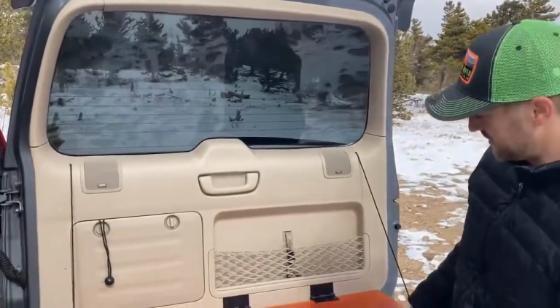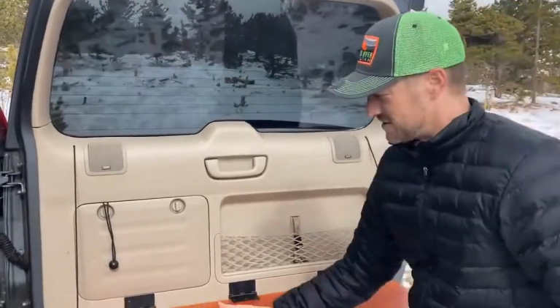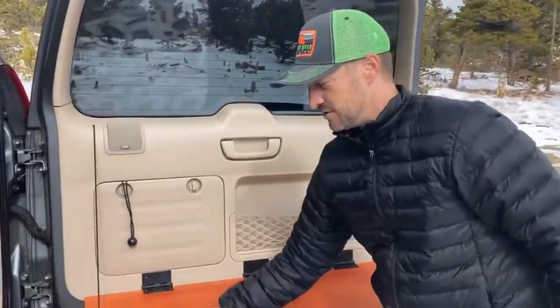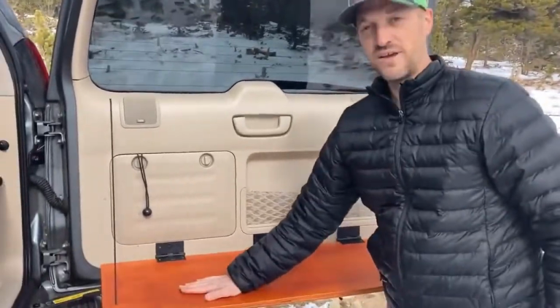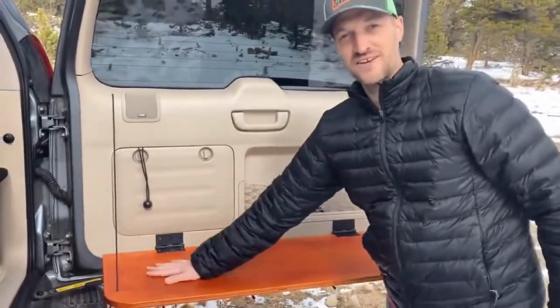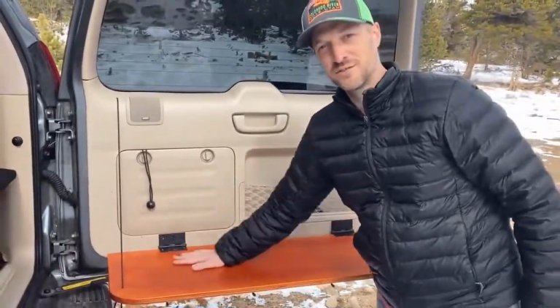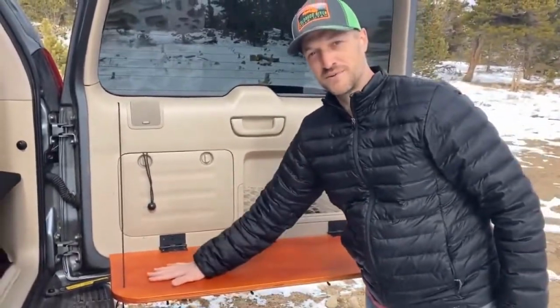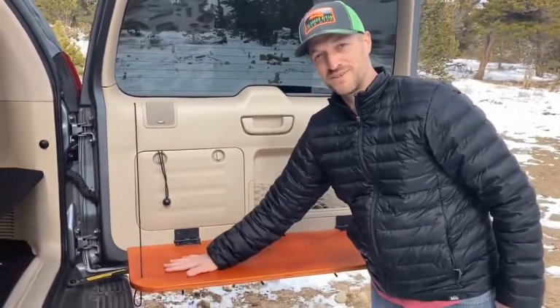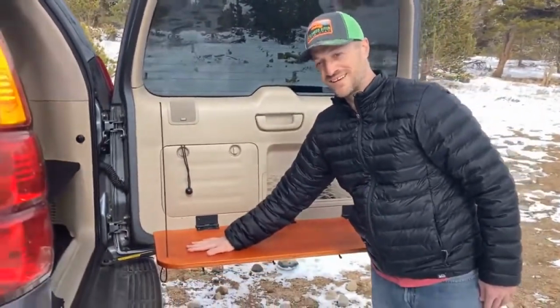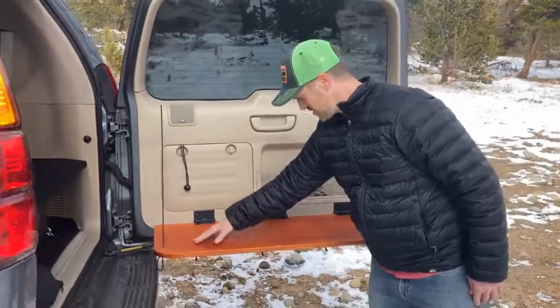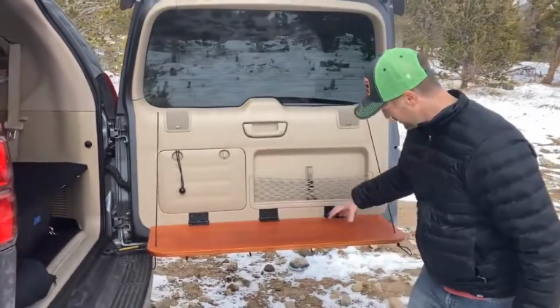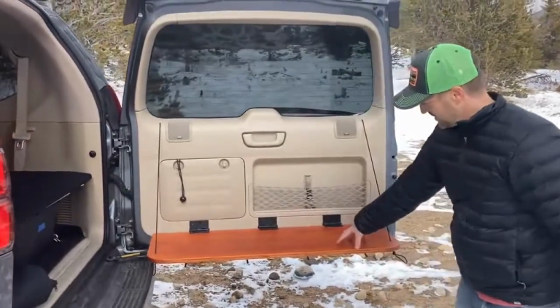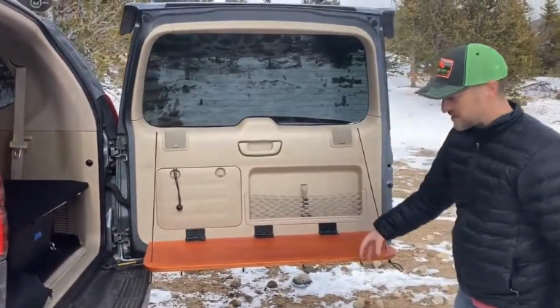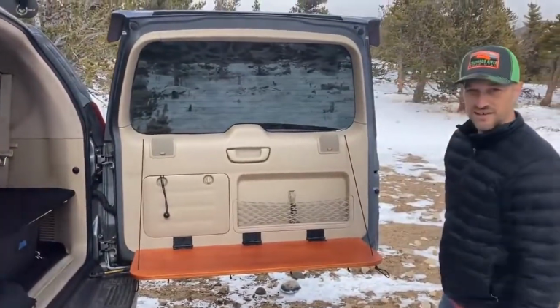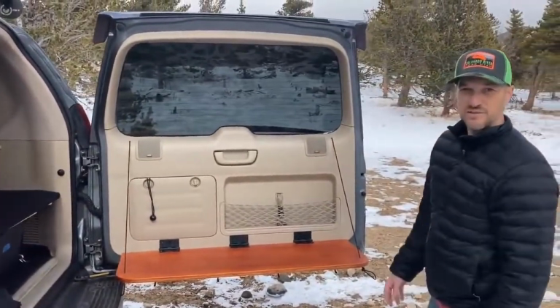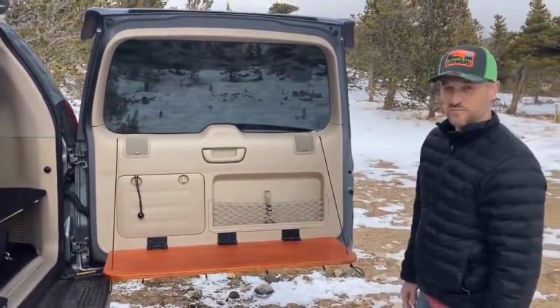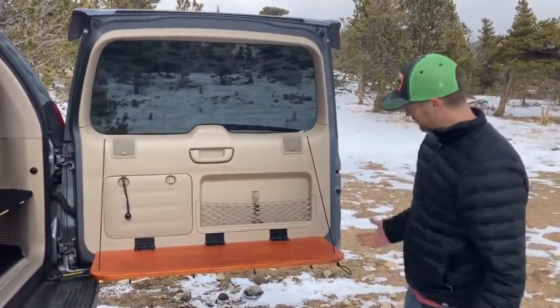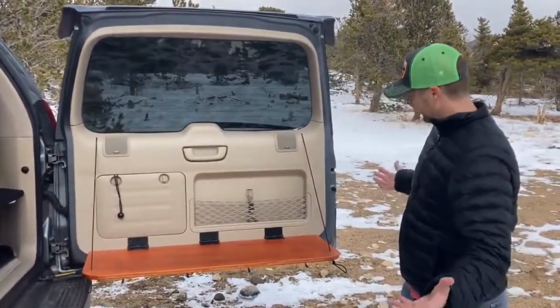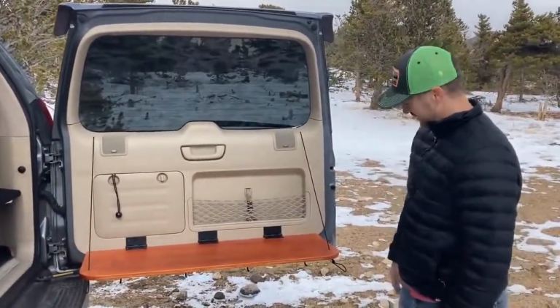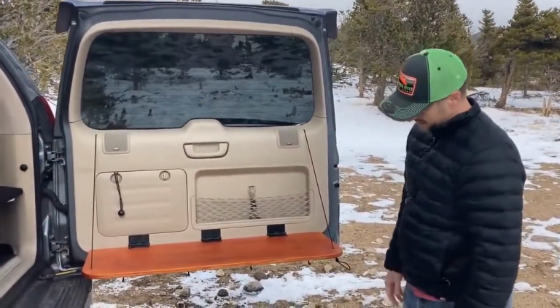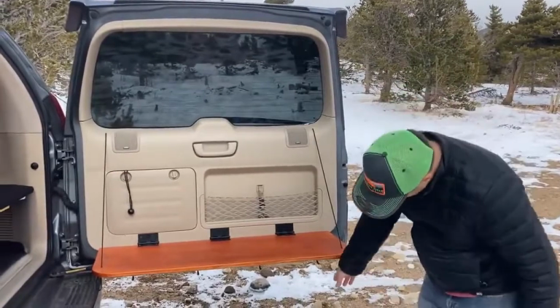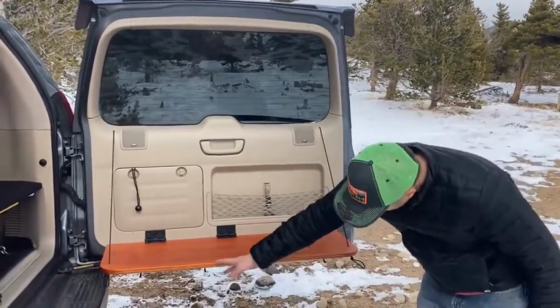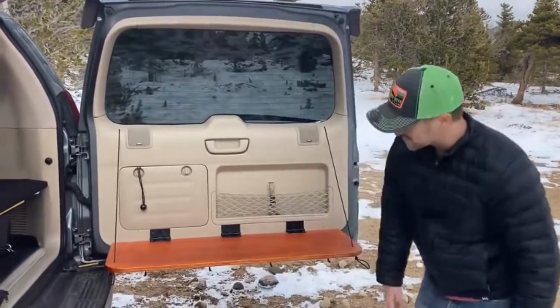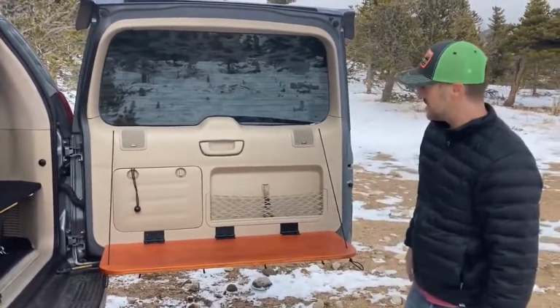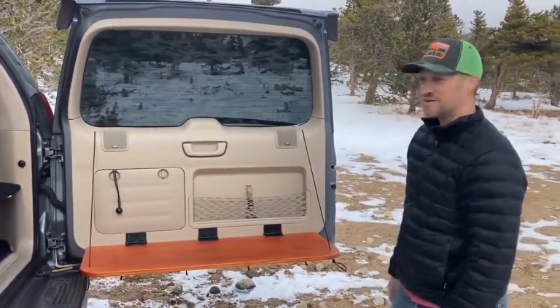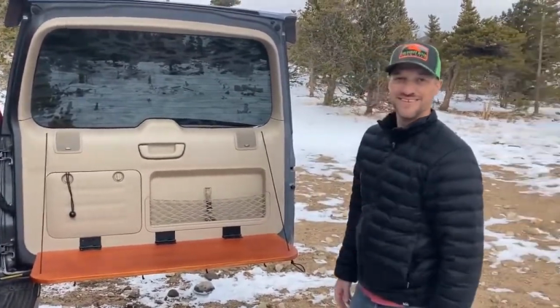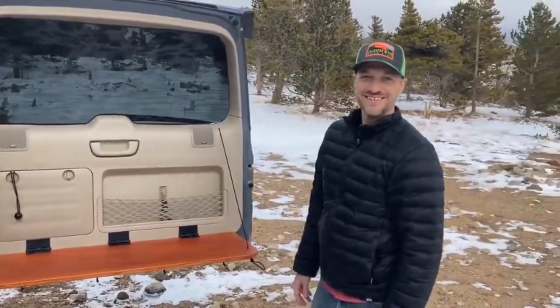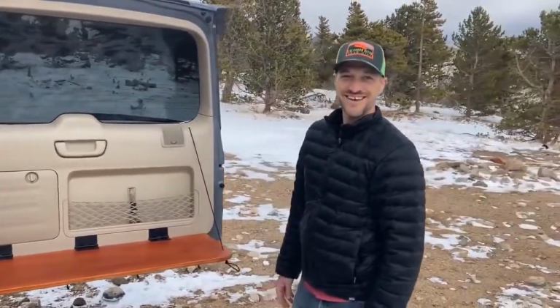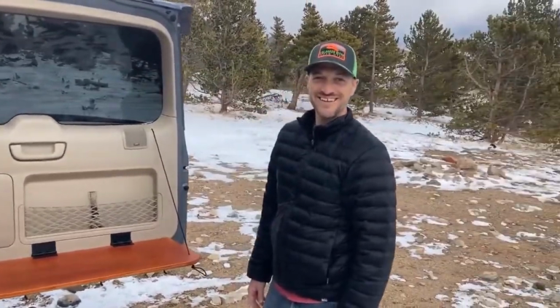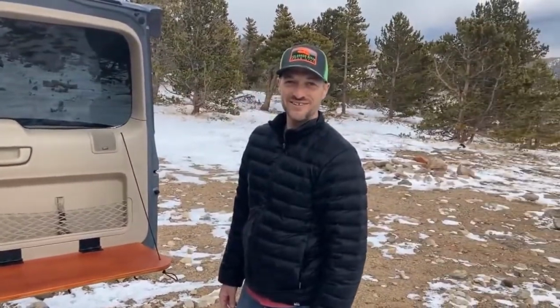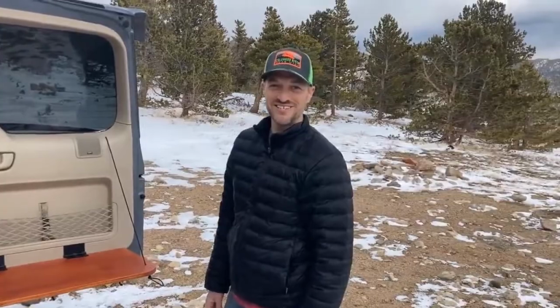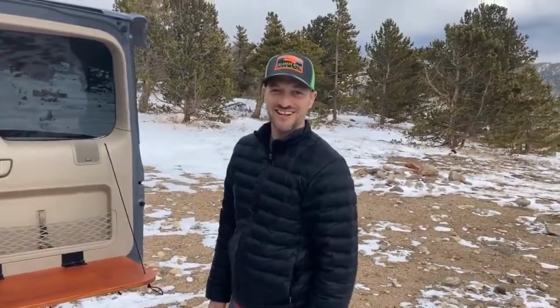The goal is to have a nice little spot to put the camp stove, a spot to do any food prep, and you can hang the utensils down below. That is the new addition to the G-Rex.